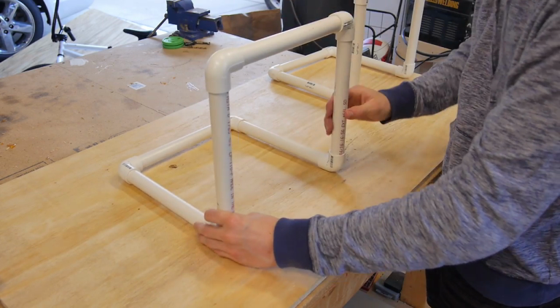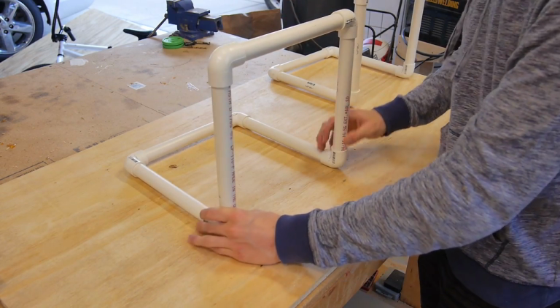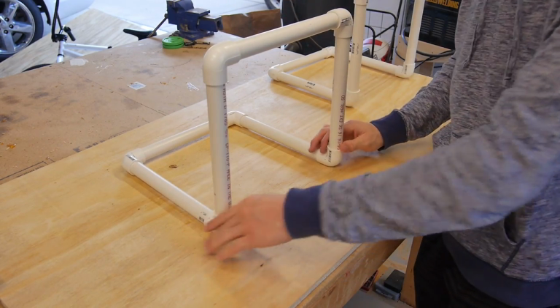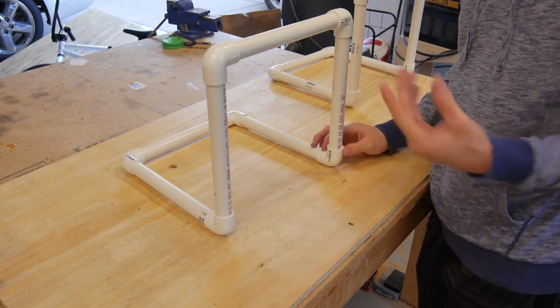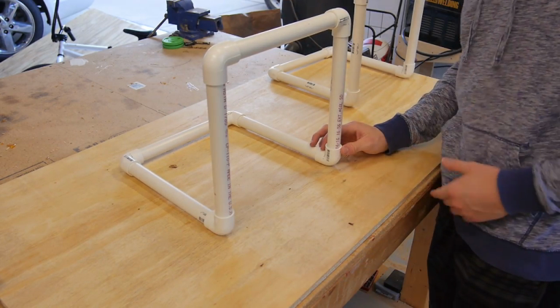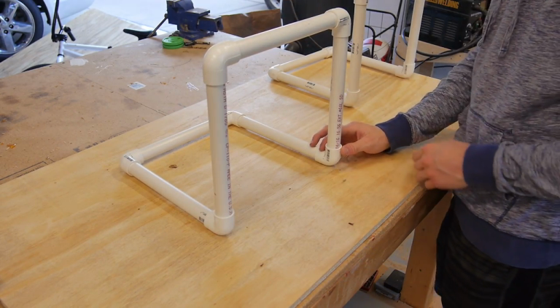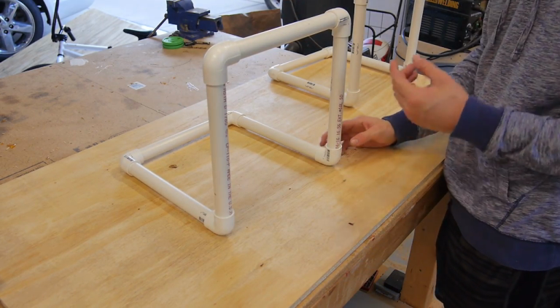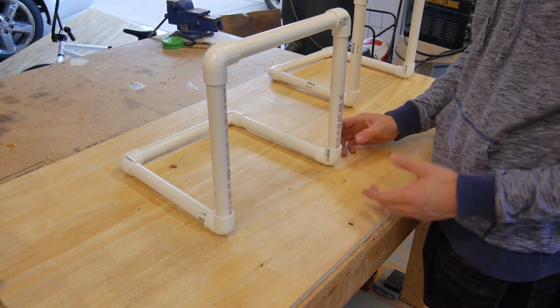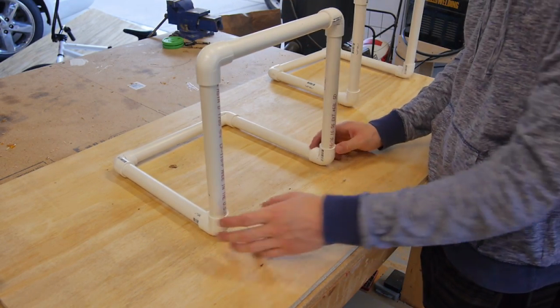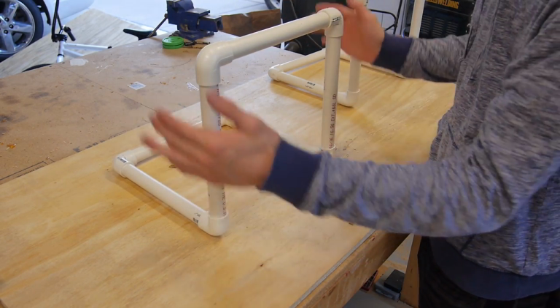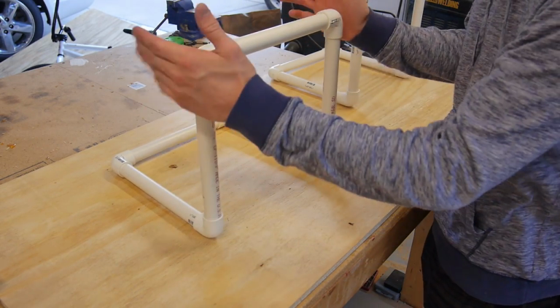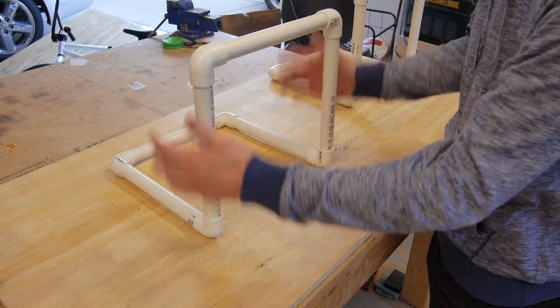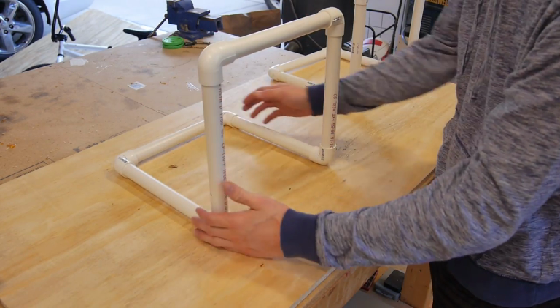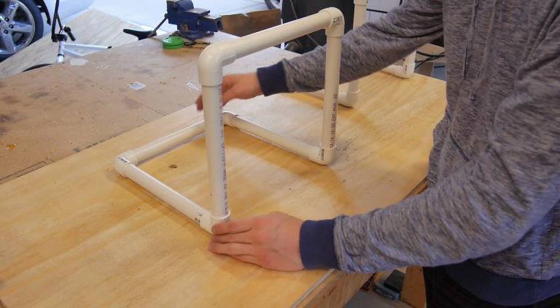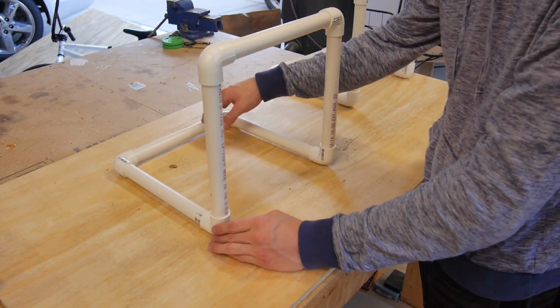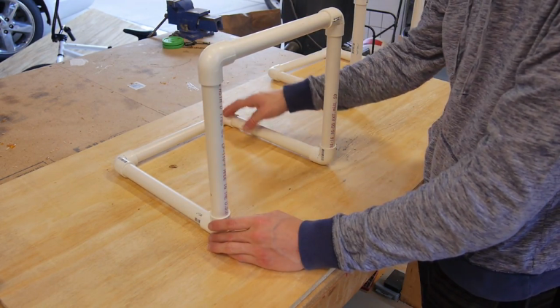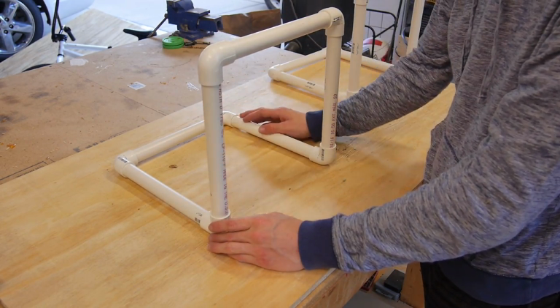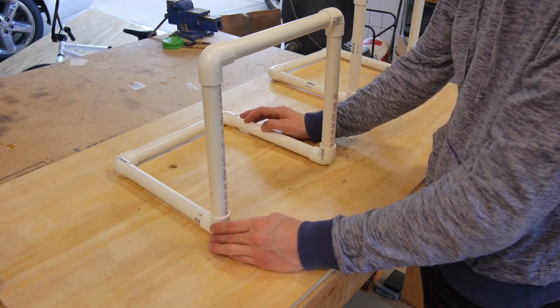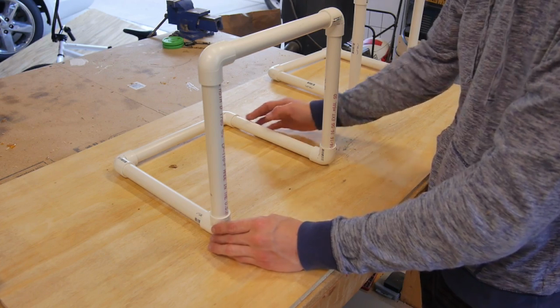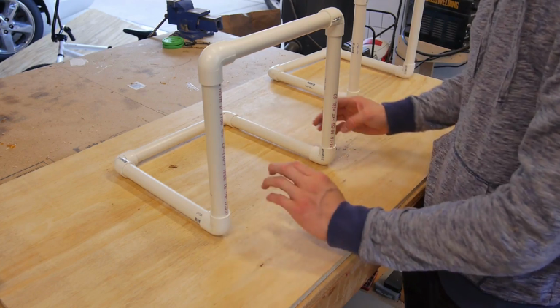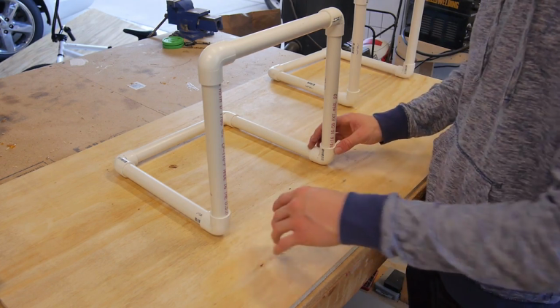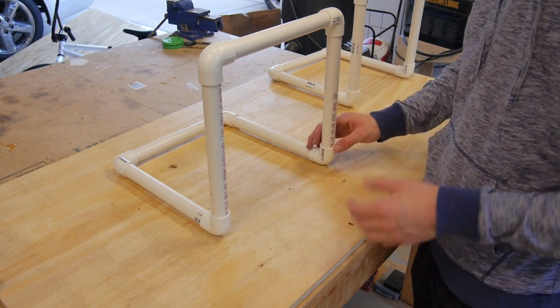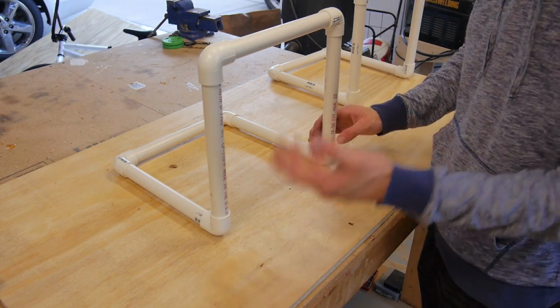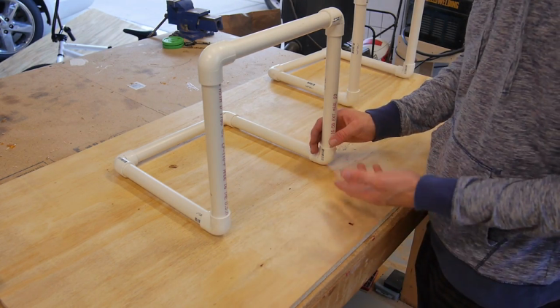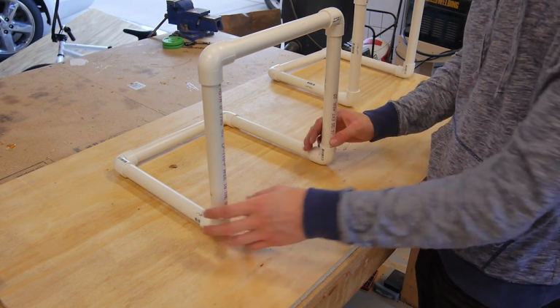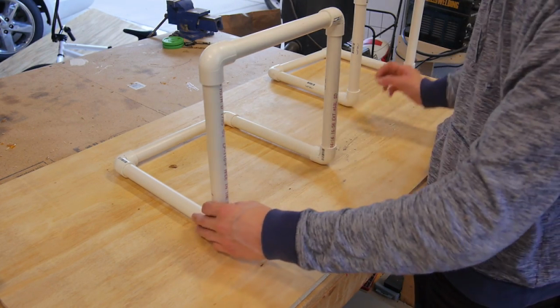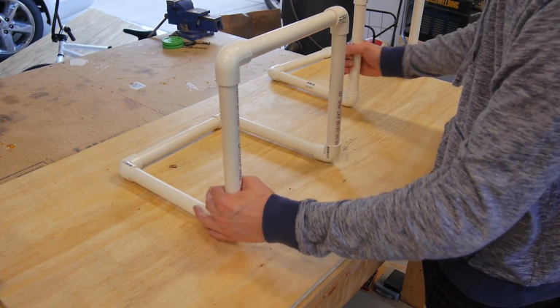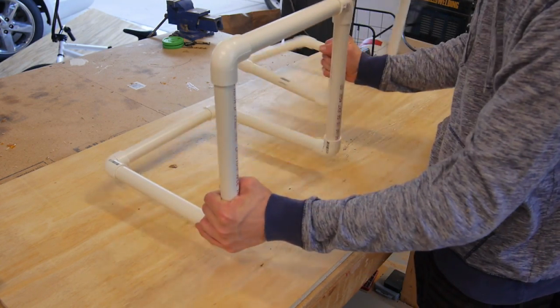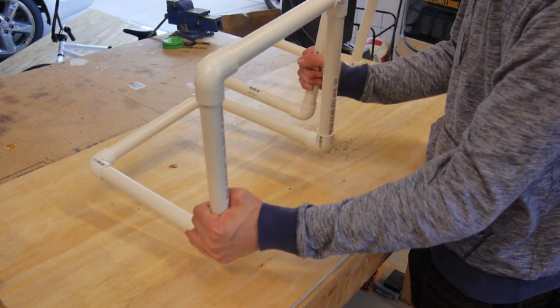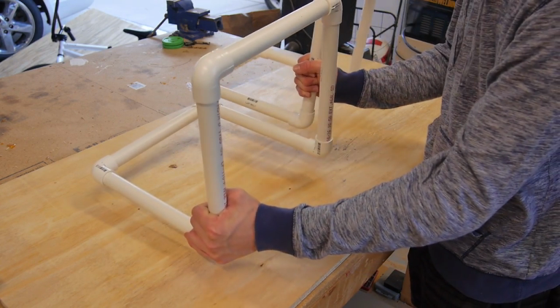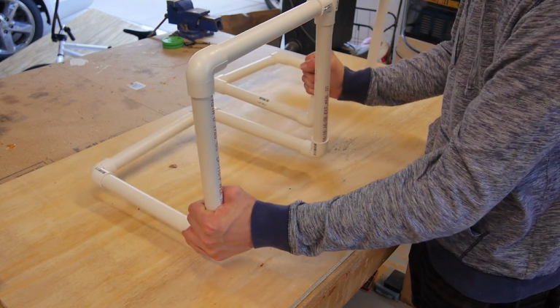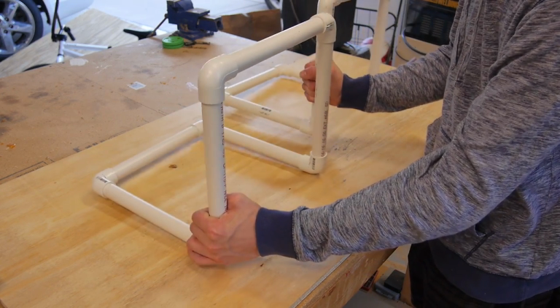Once you get it like this, you want to go ahead and take a mallet and pound all these in so all the joints are connected. Then what we can do now is go ahead and spray paint both of these.